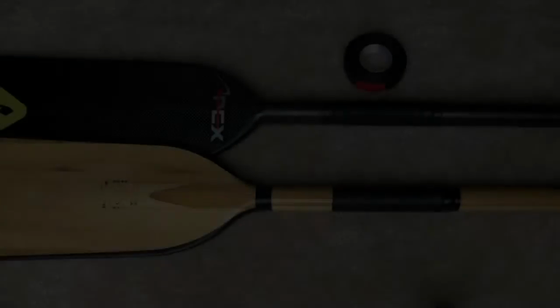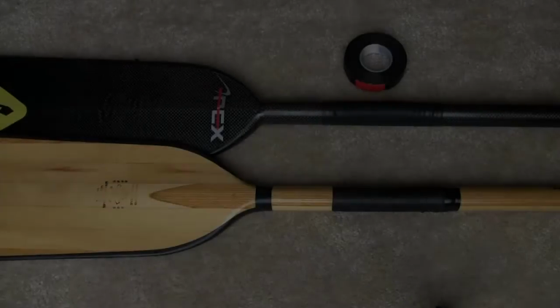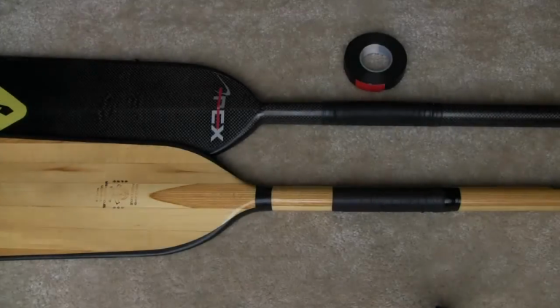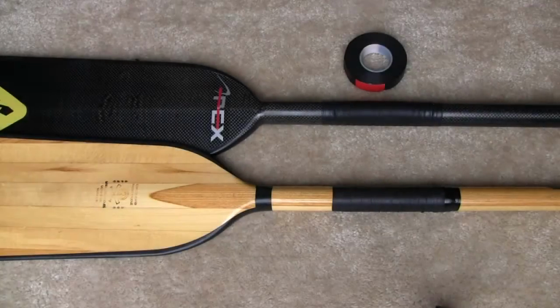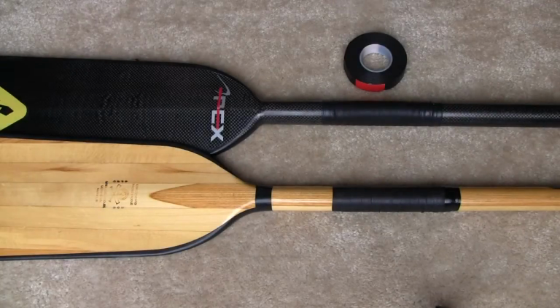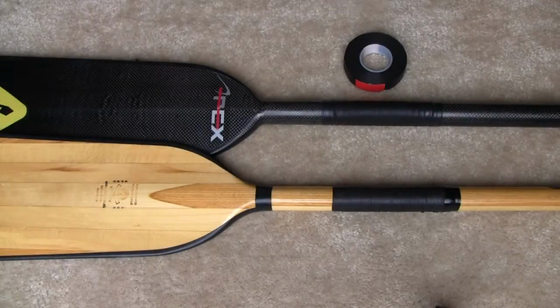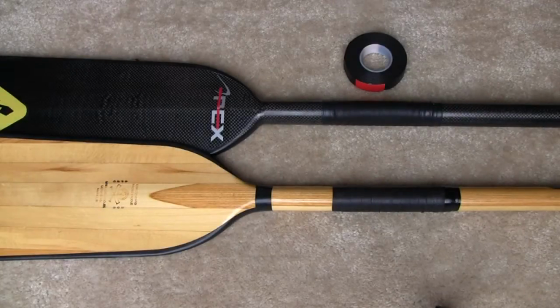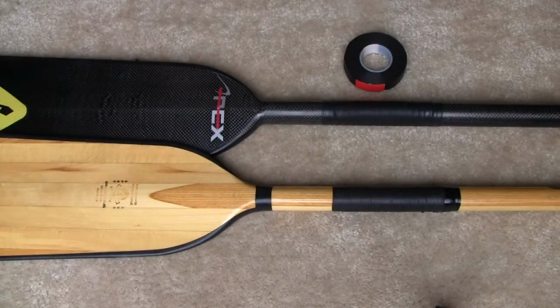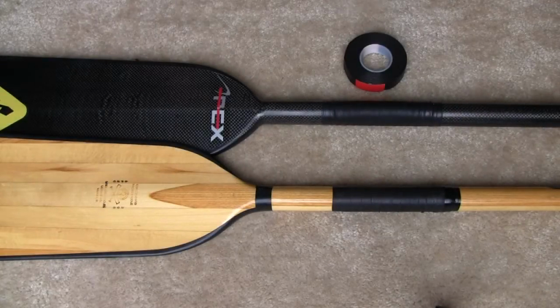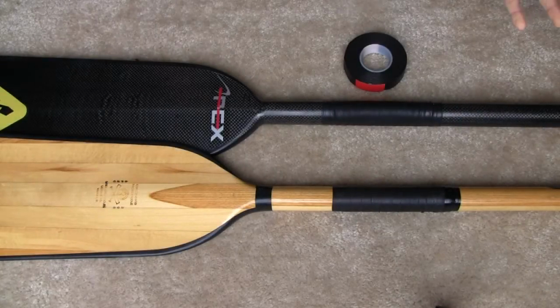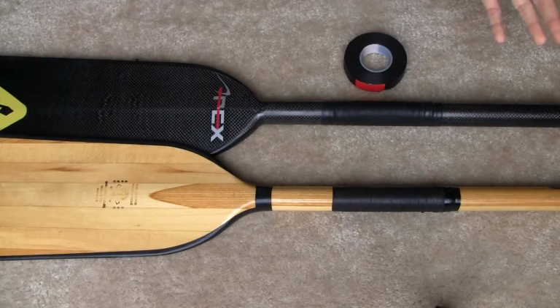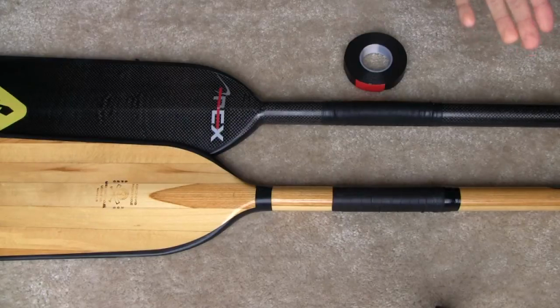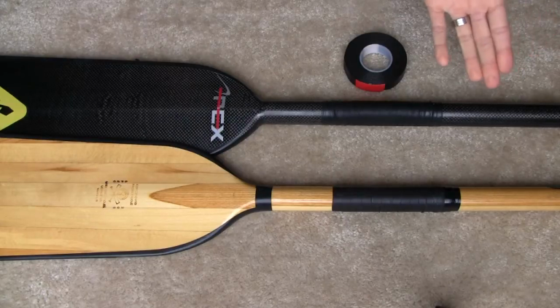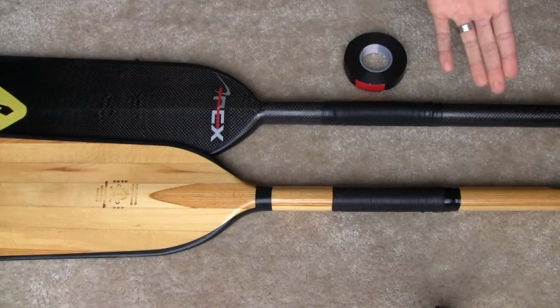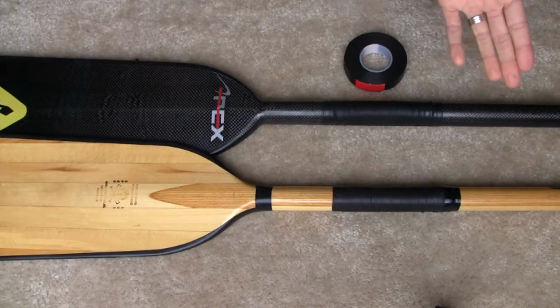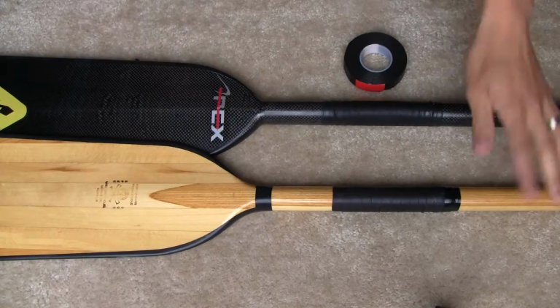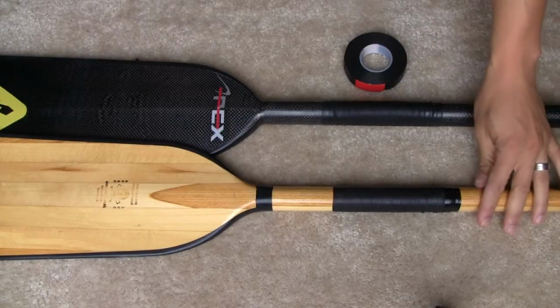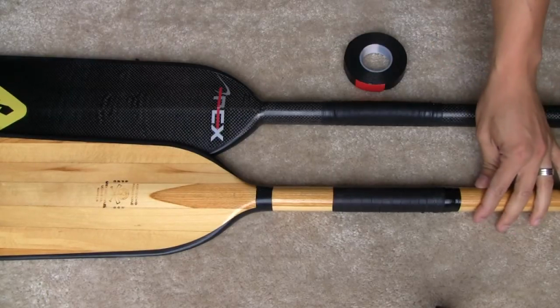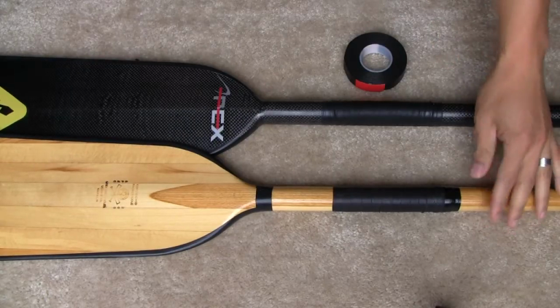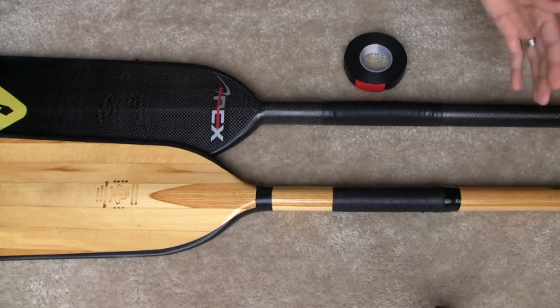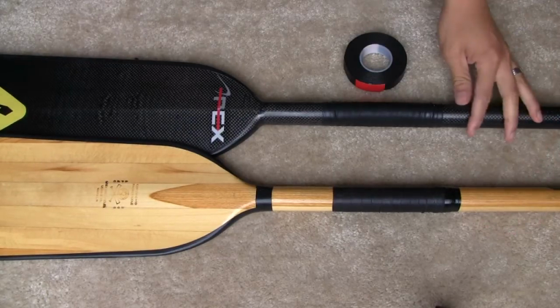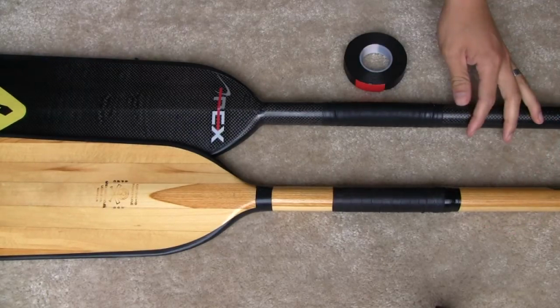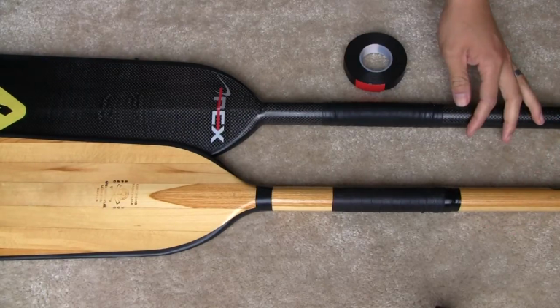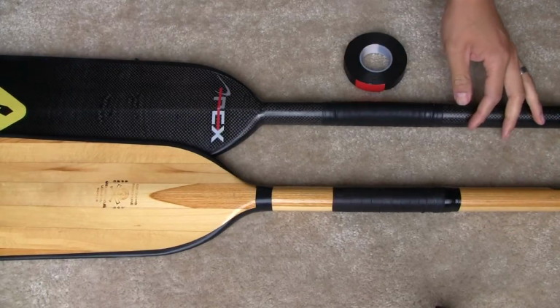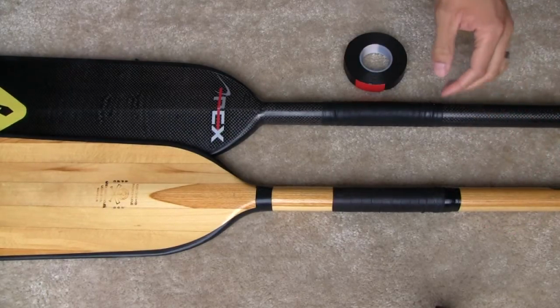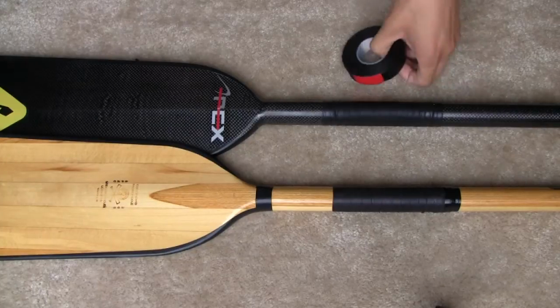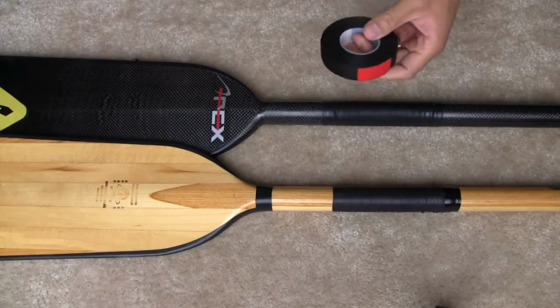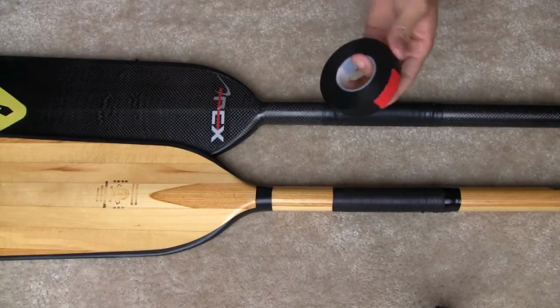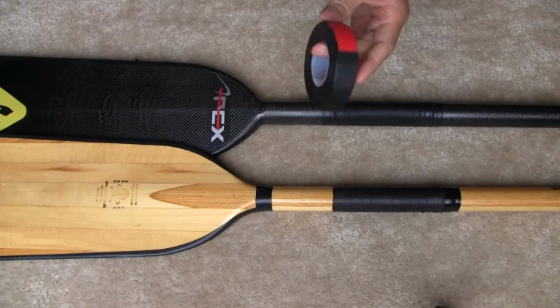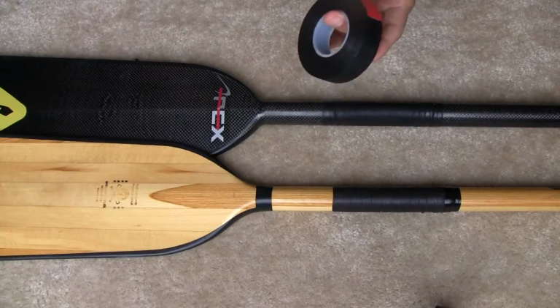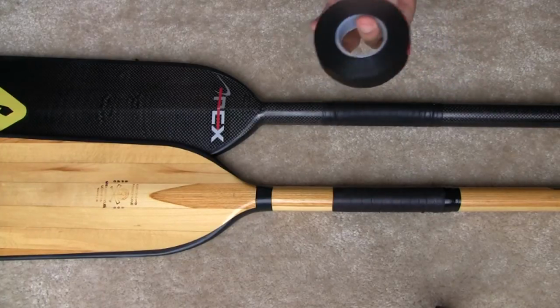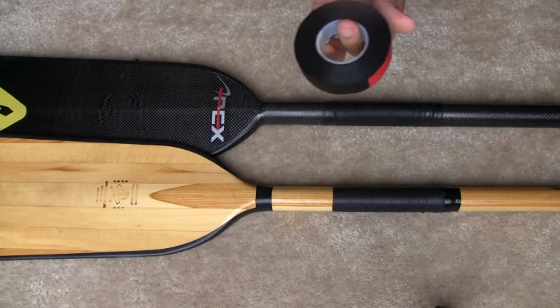Hey, how's it going everyone? So today I've got two paddles here. There's a wood one from Grey Owl, carbon from Apex, and this cold shrink wrap tape.